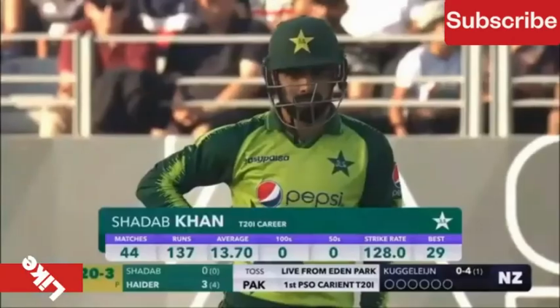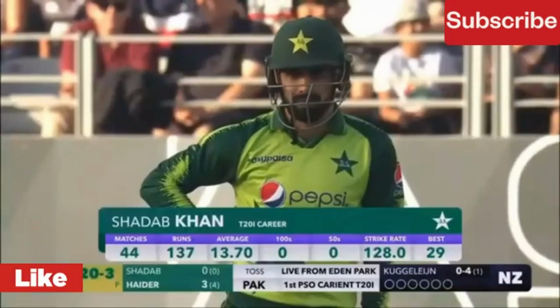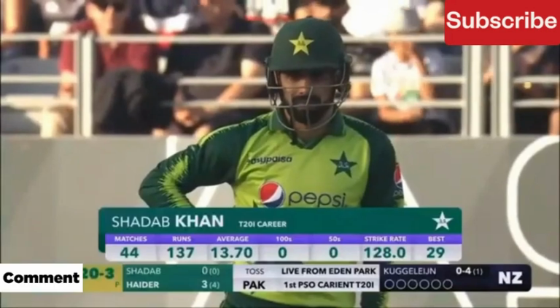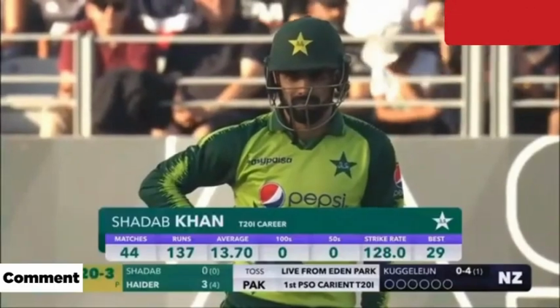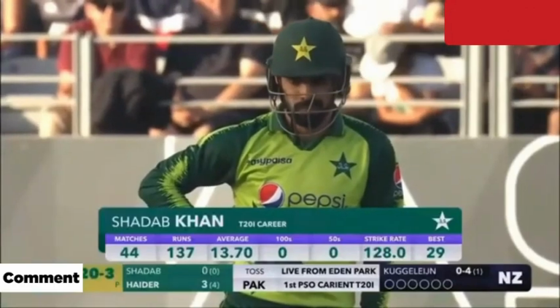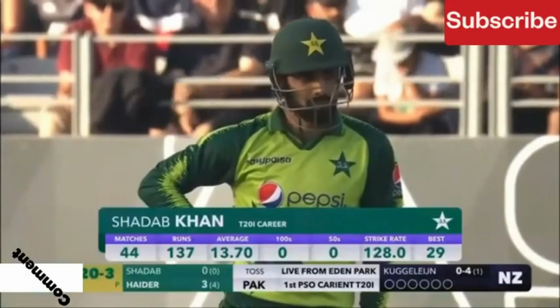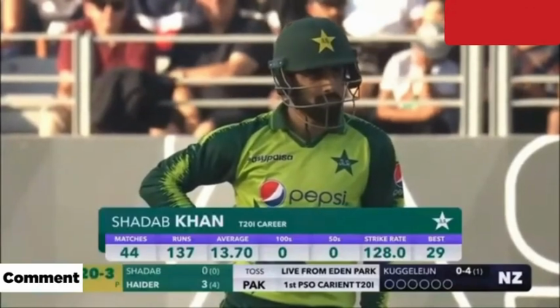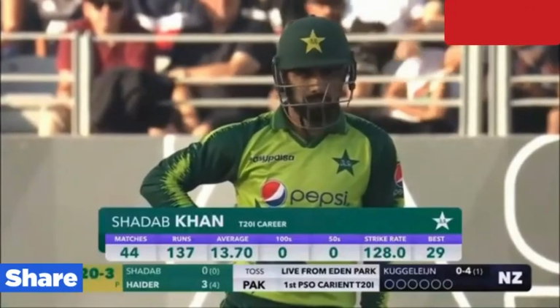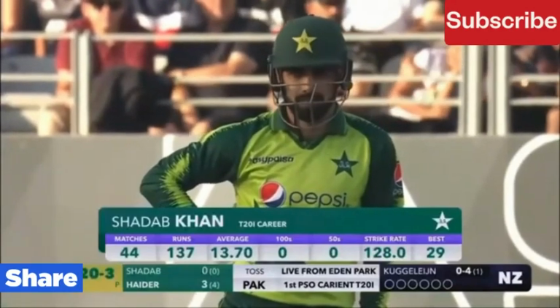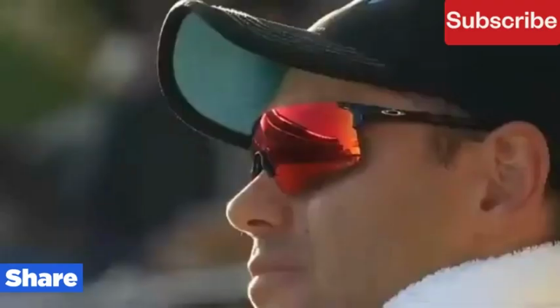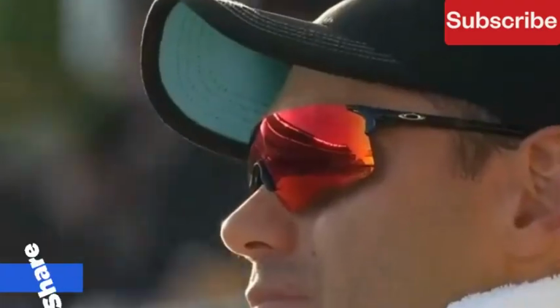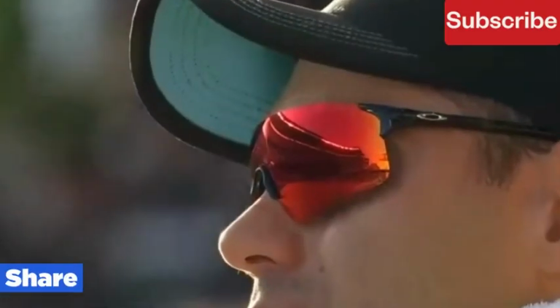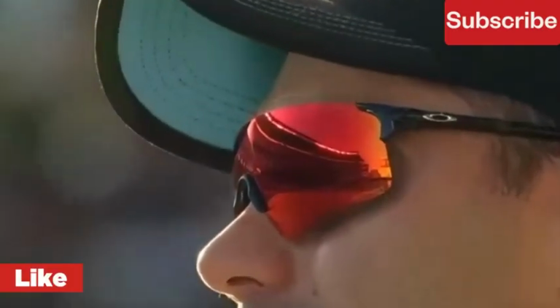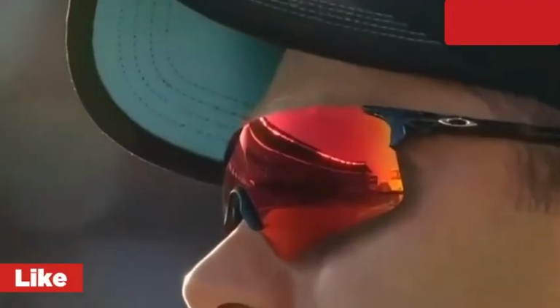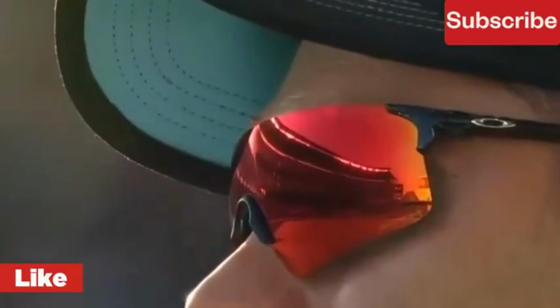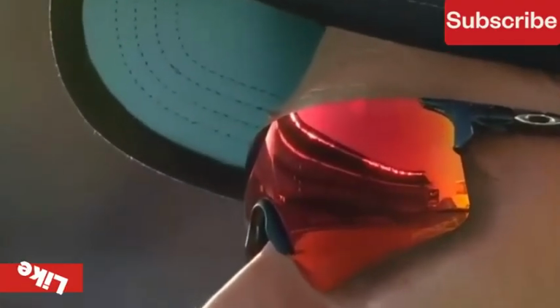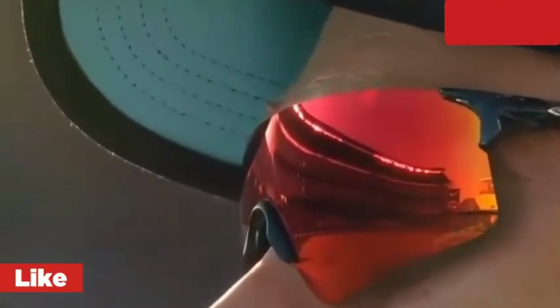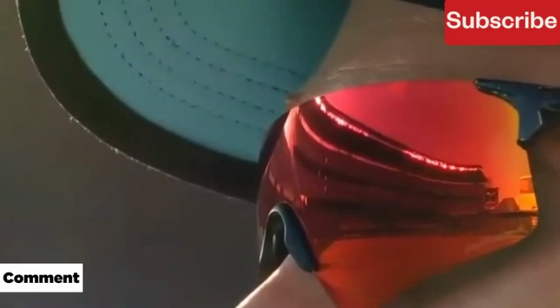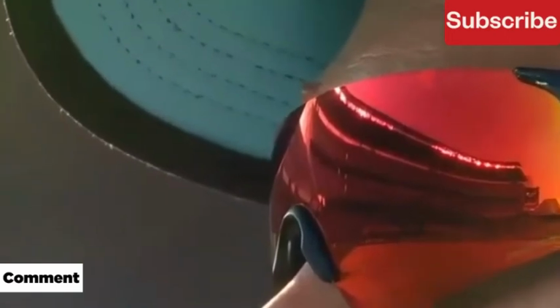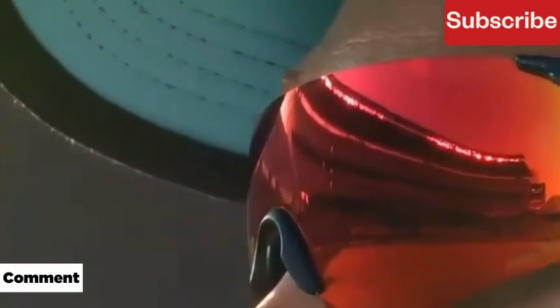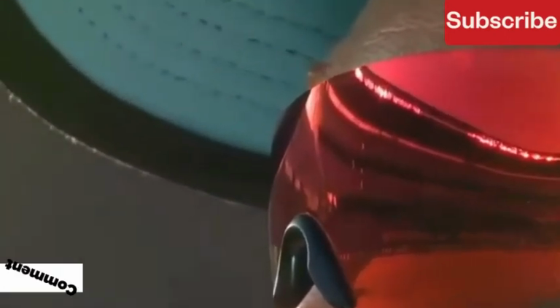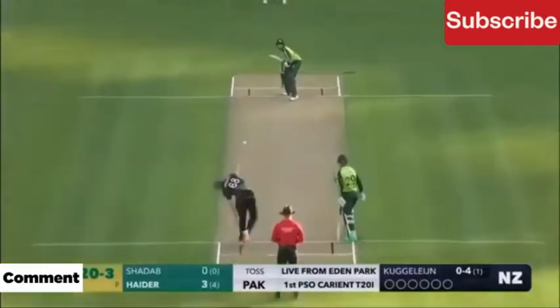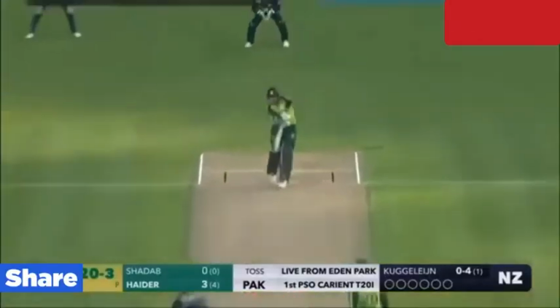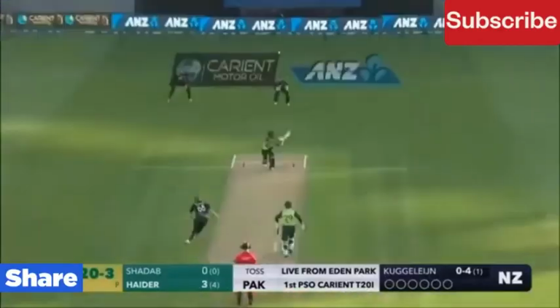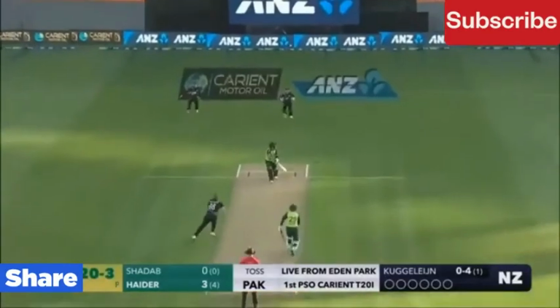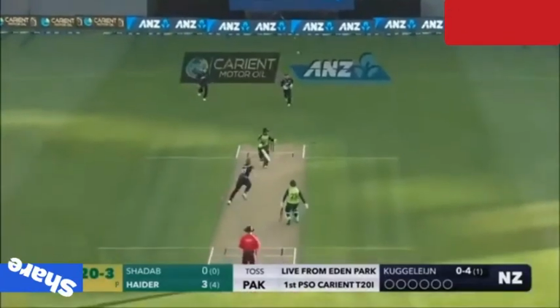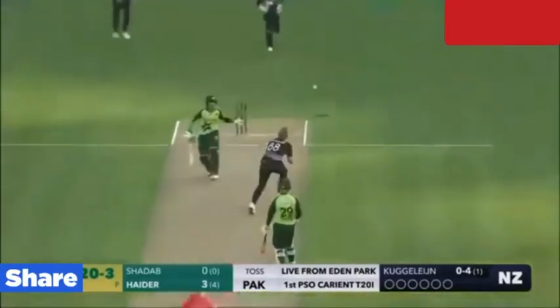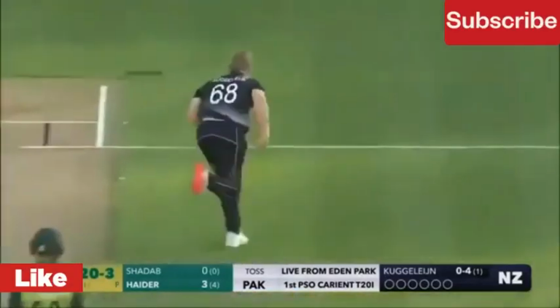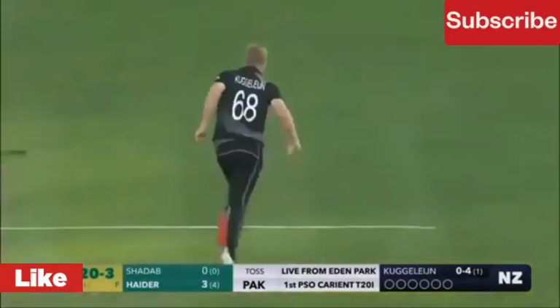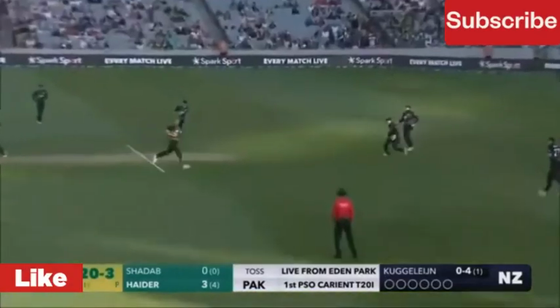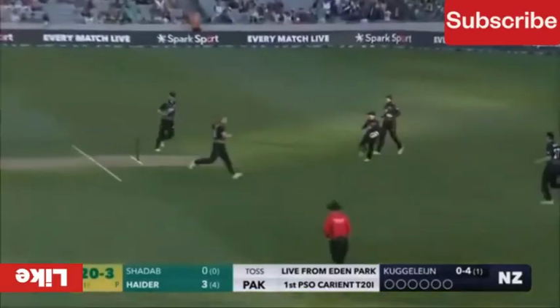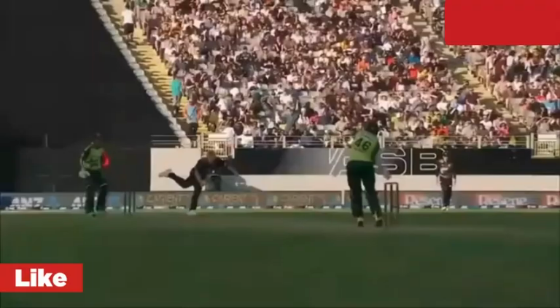Here is a fielder at the extra cover. That is in the air and in the gap as well — goes for four.